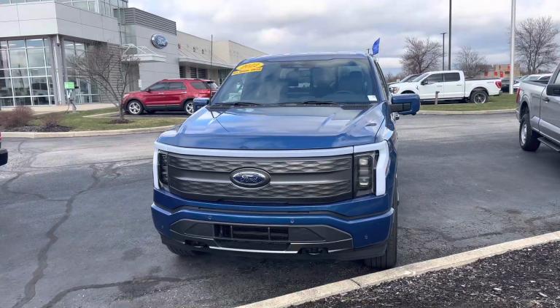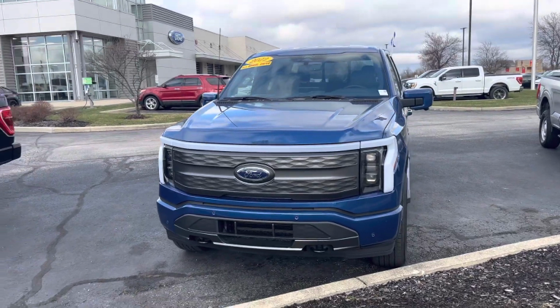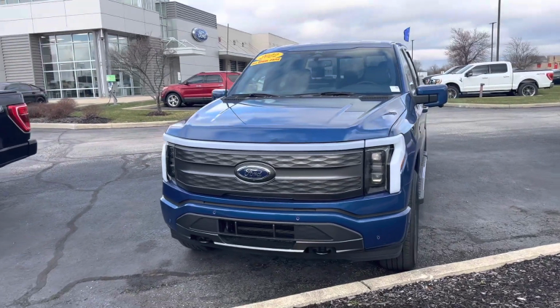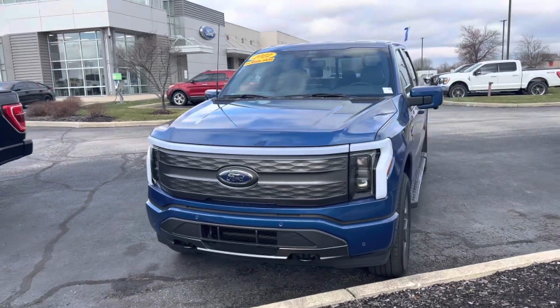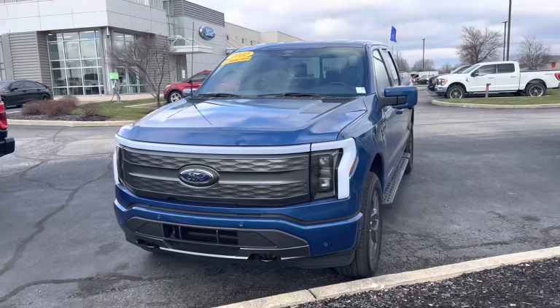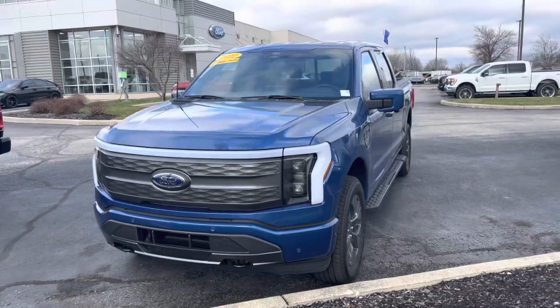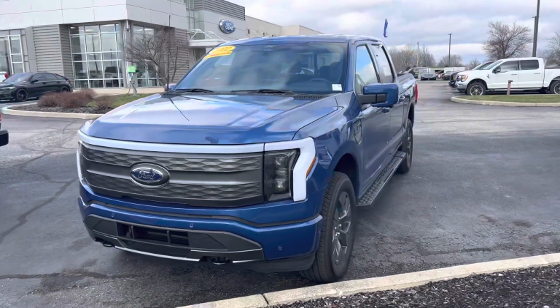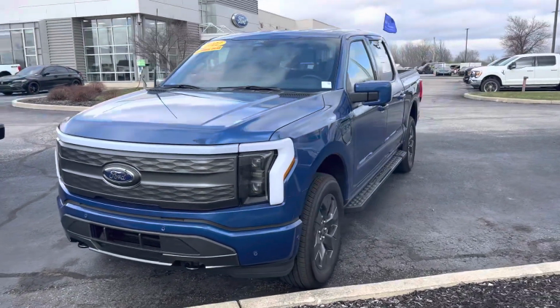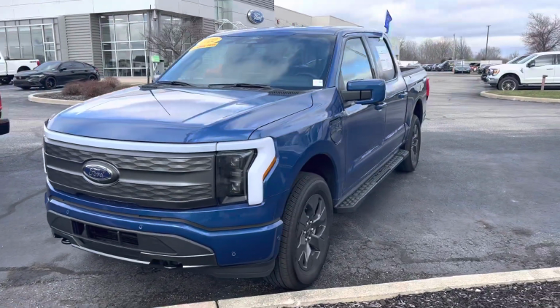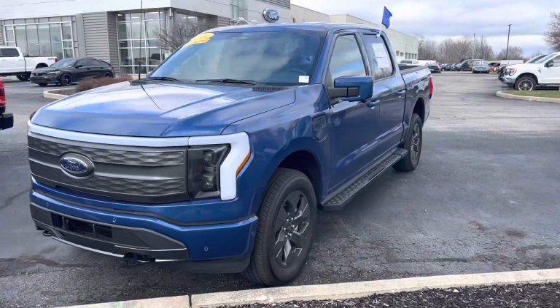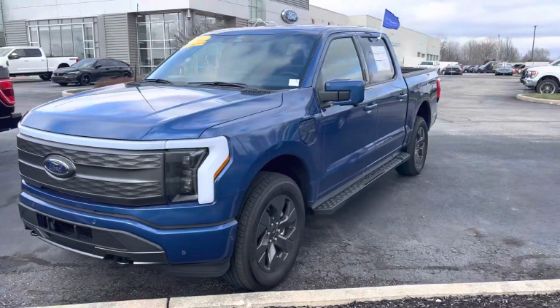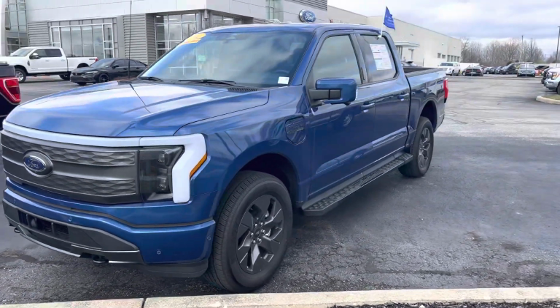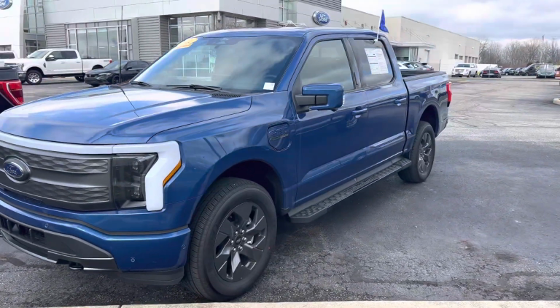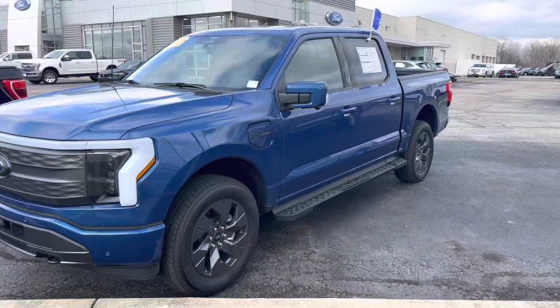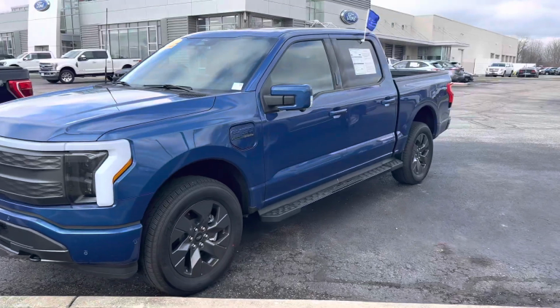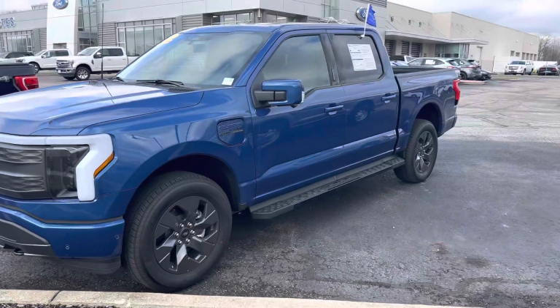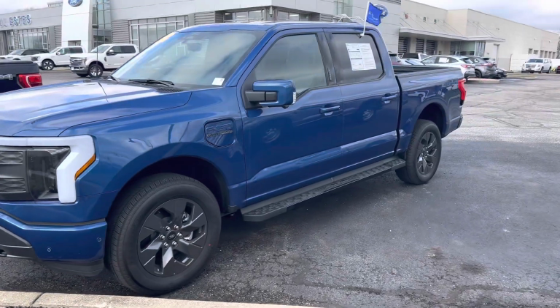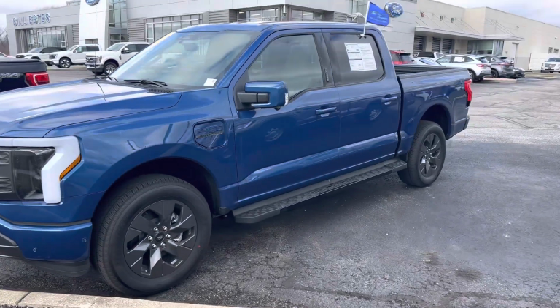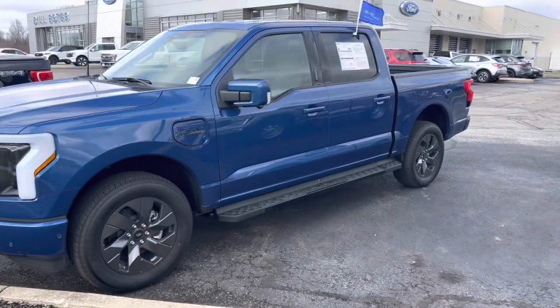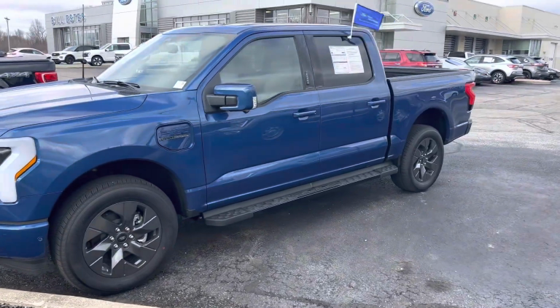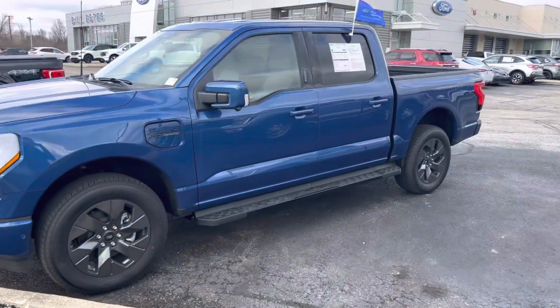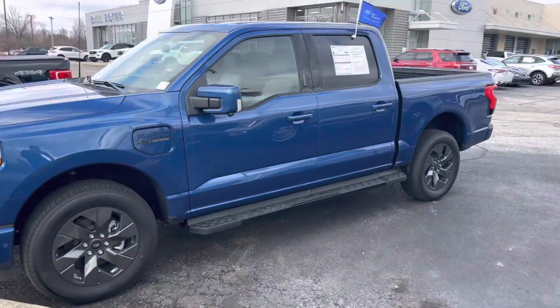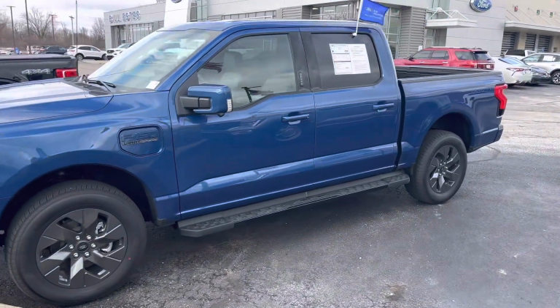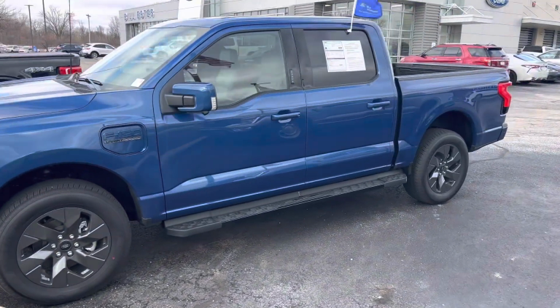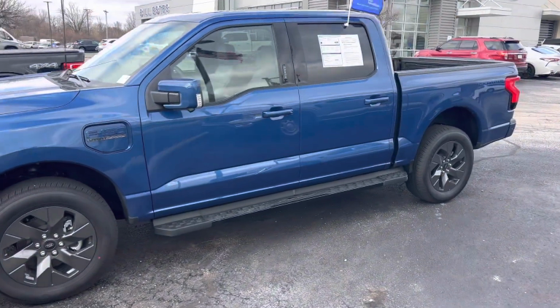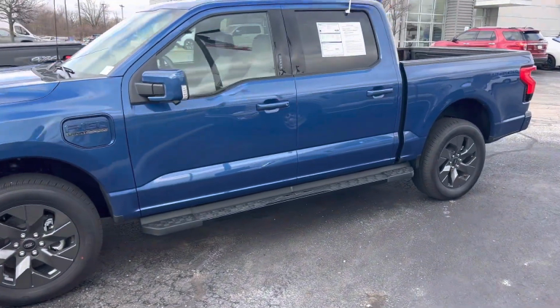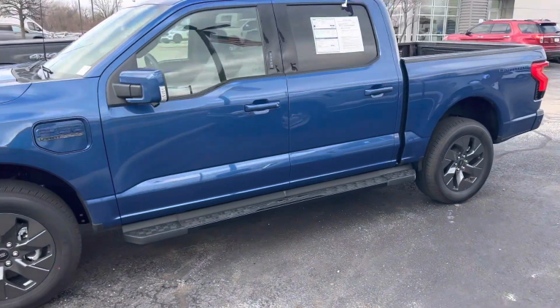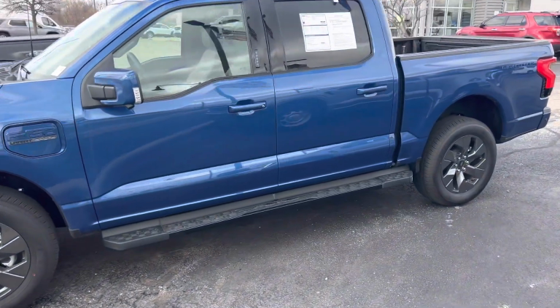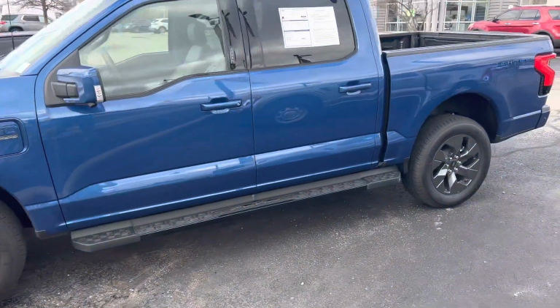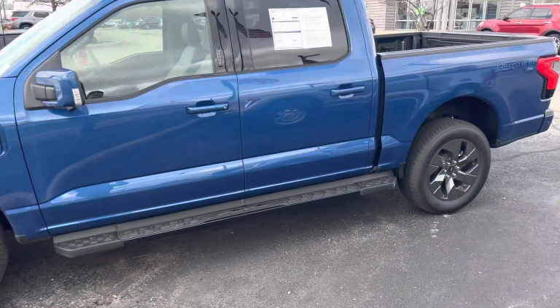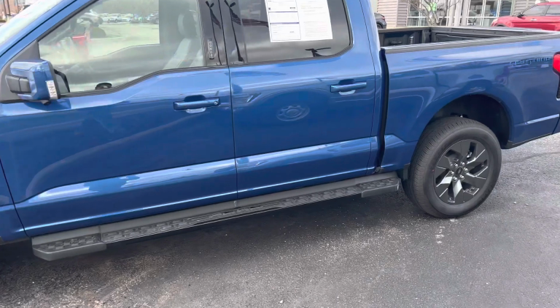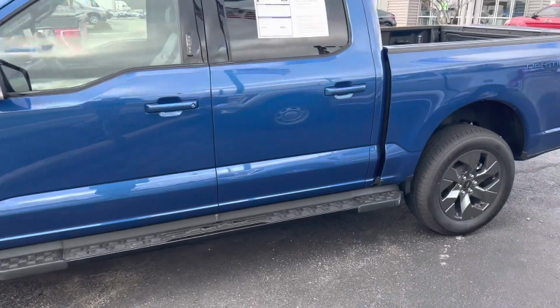This is Steve Angle with Bill Estes Ford. This is the 2022 Ford F-150 Lightning All-Electric Vehicle.